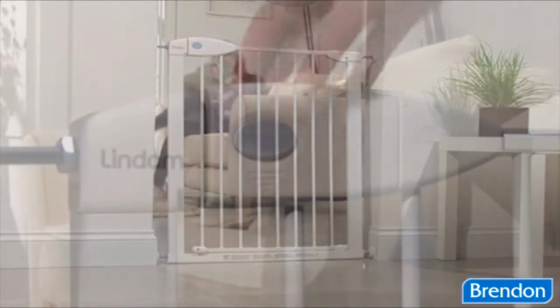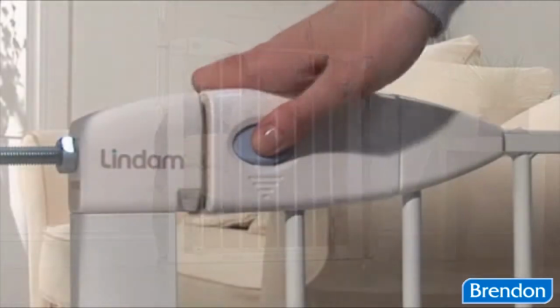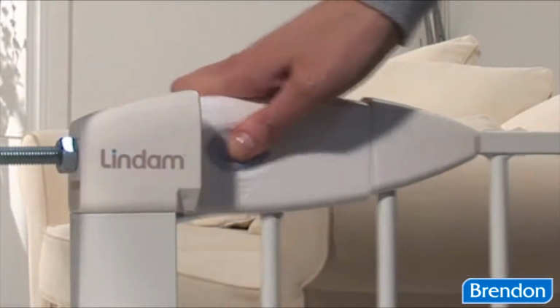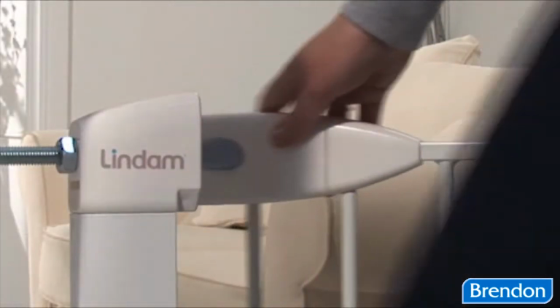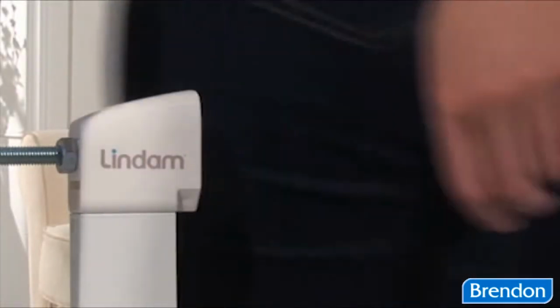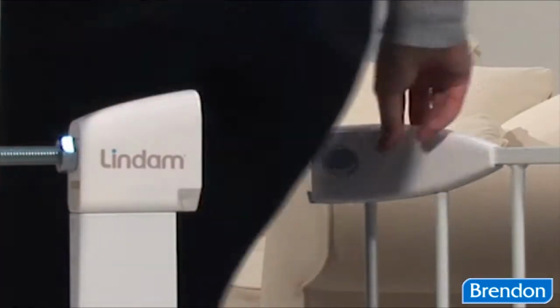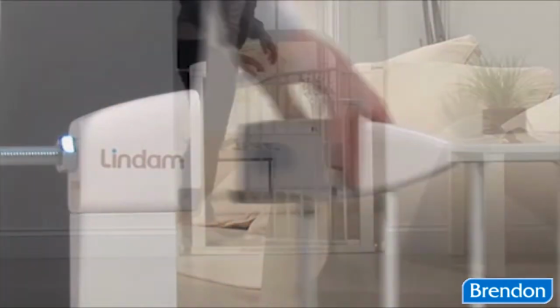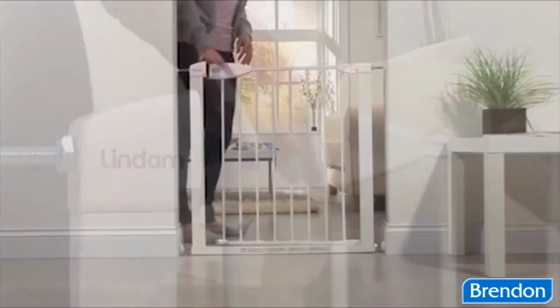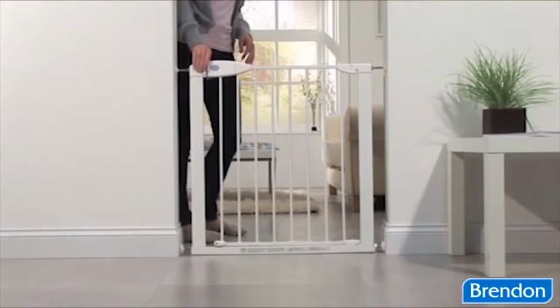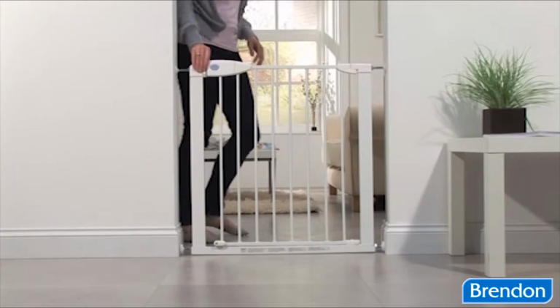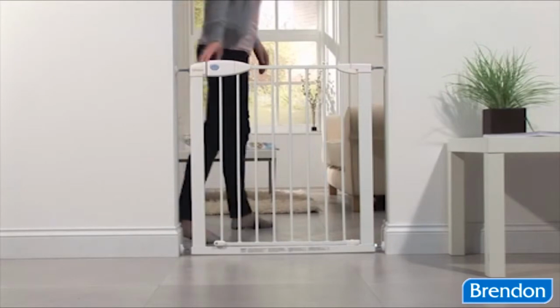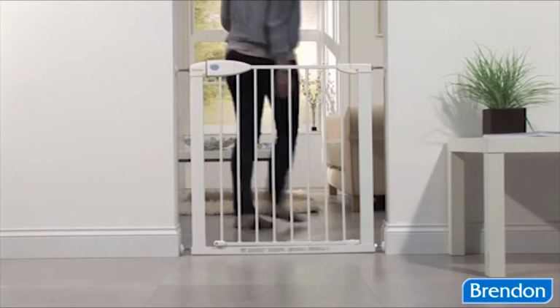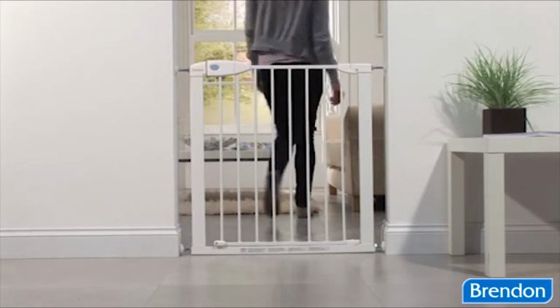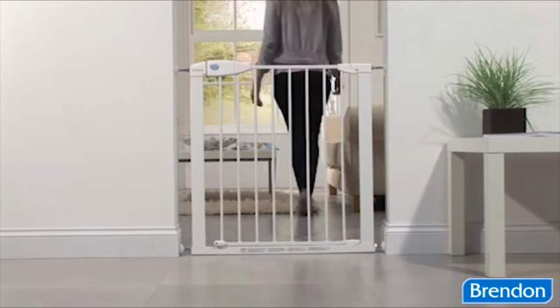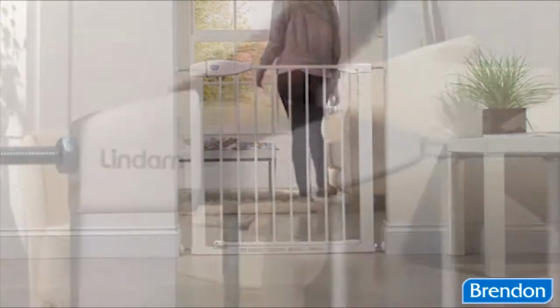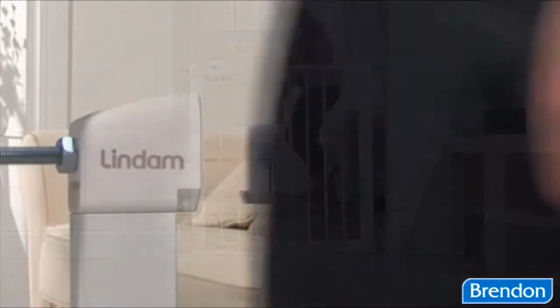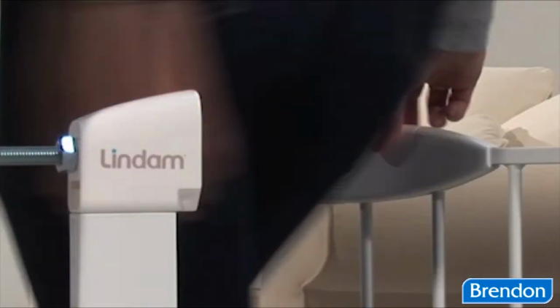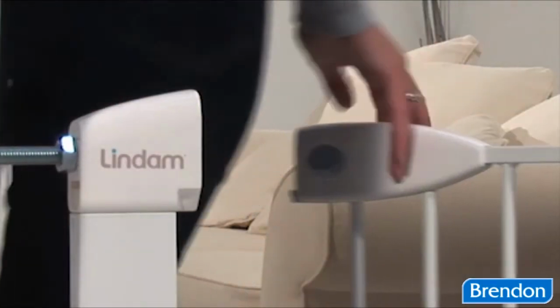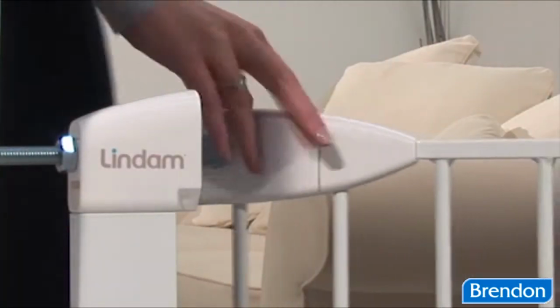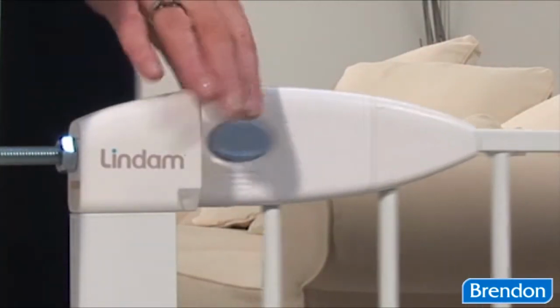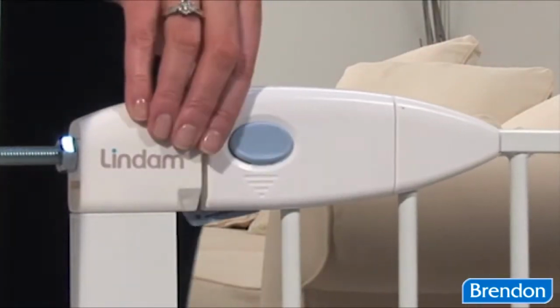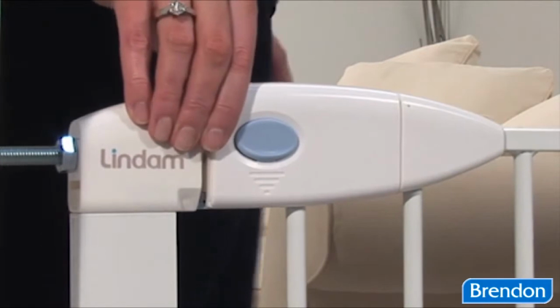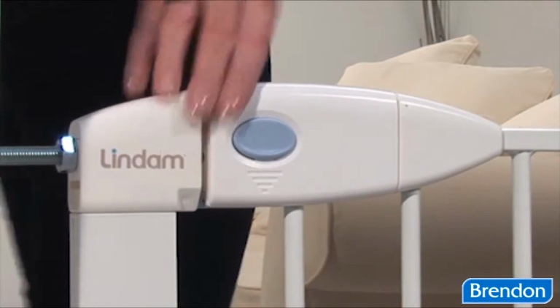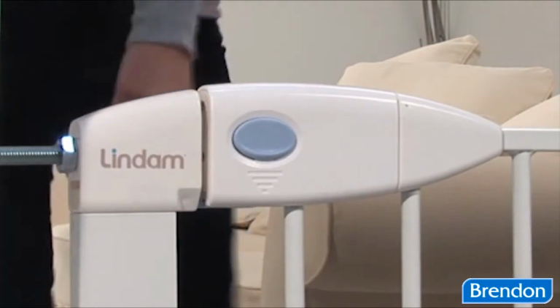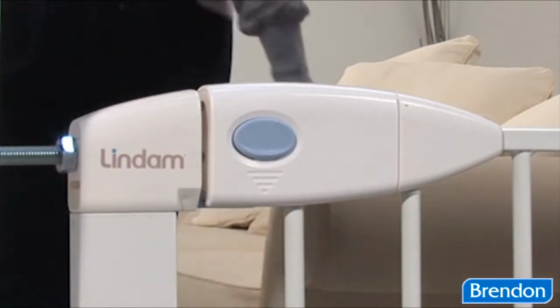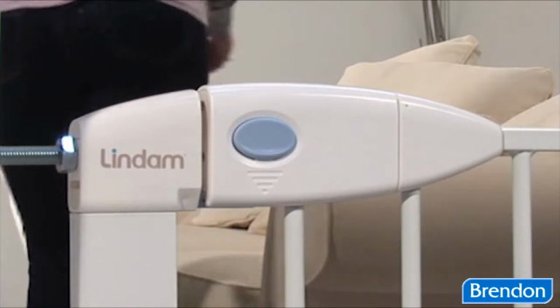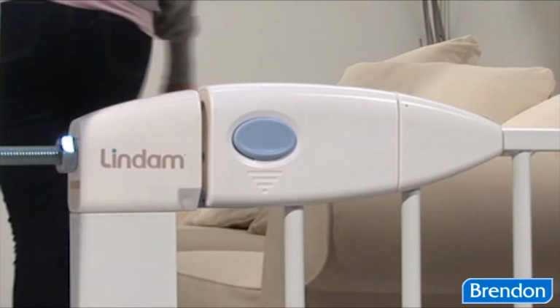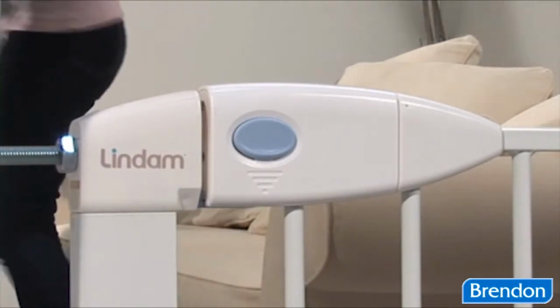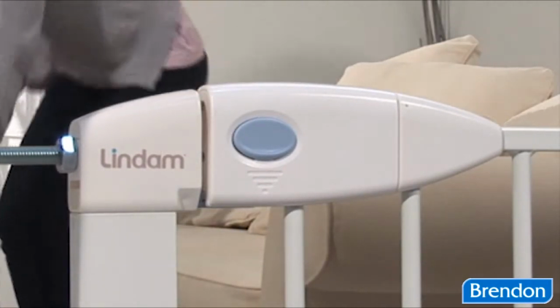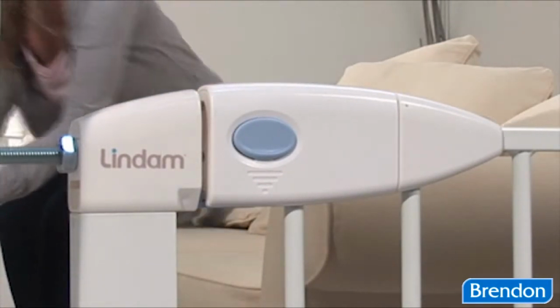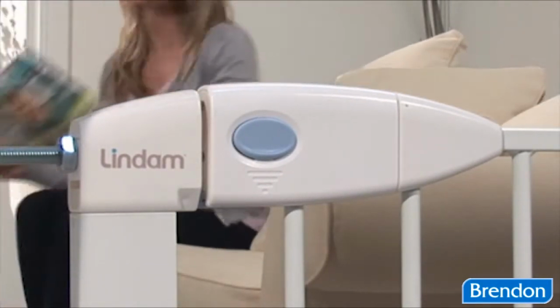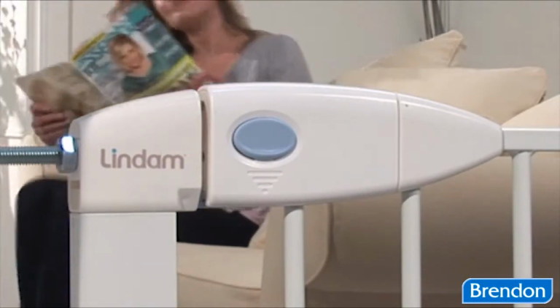Simply squeeze and push the handle down for effortless one-handed opening. To close, firmly push the gate with one hand and it will securely close, locking immediately into place.